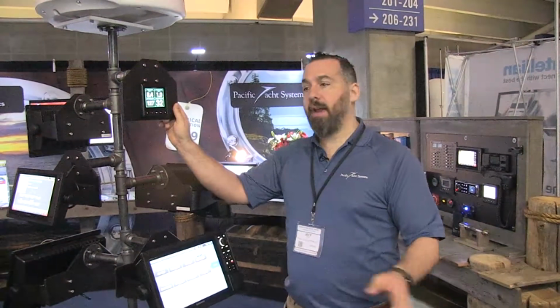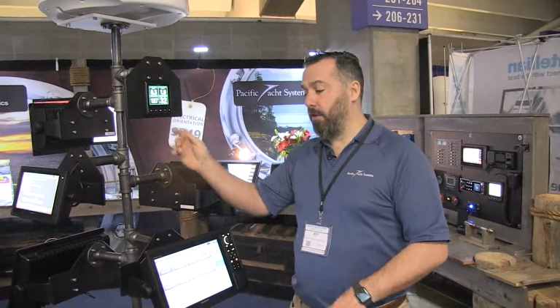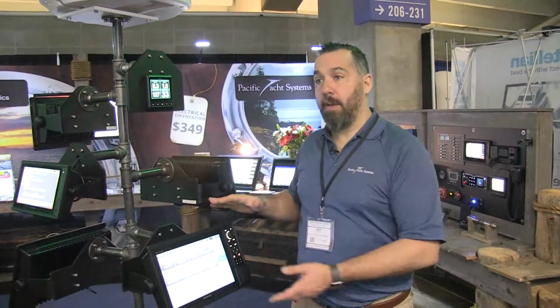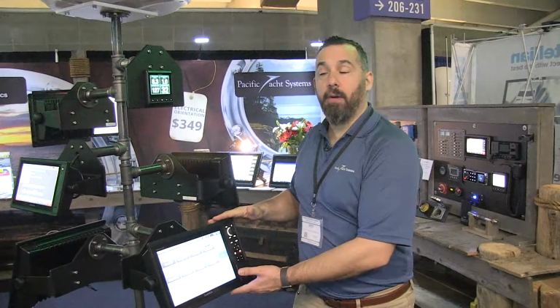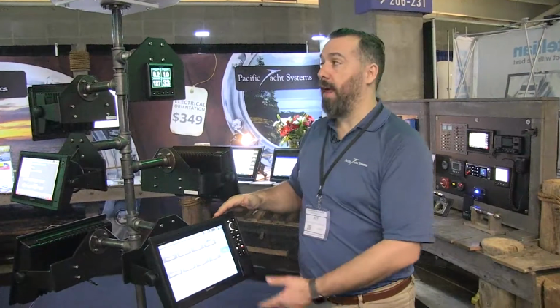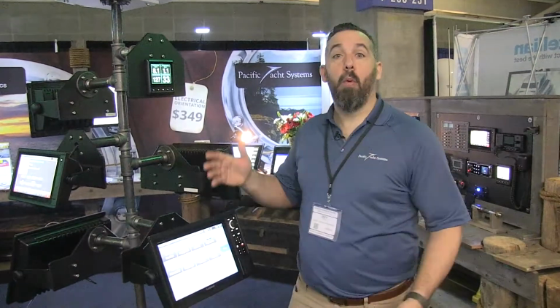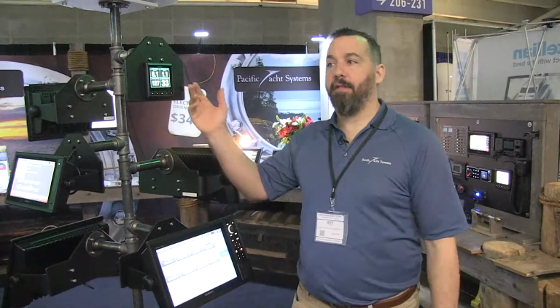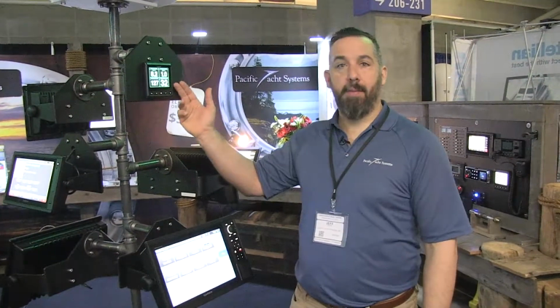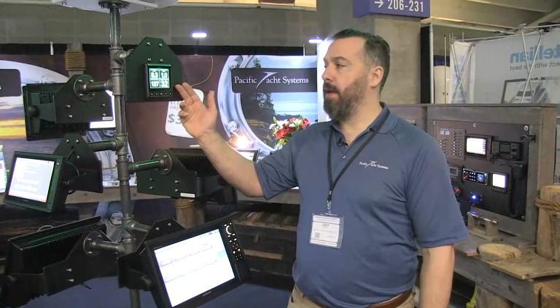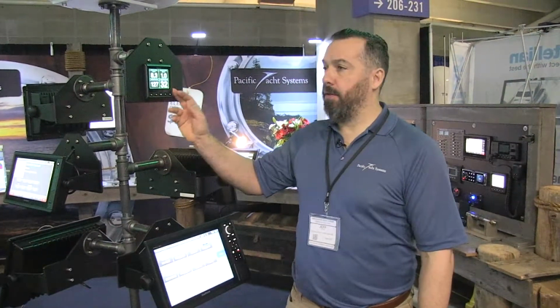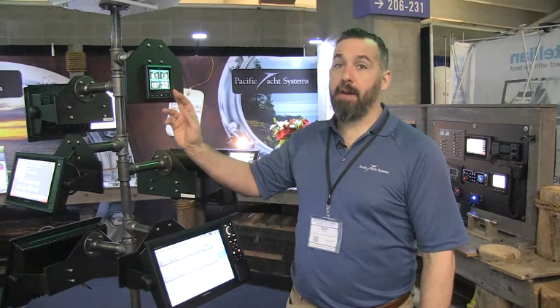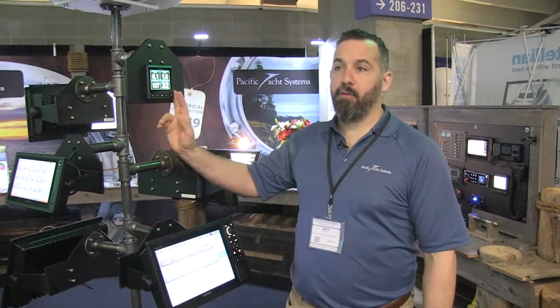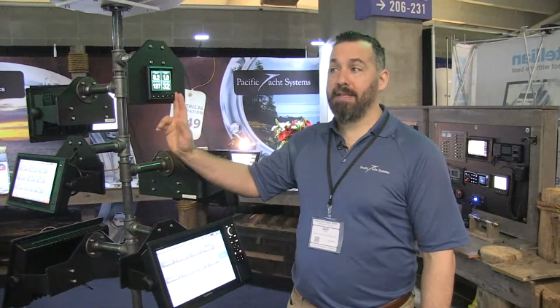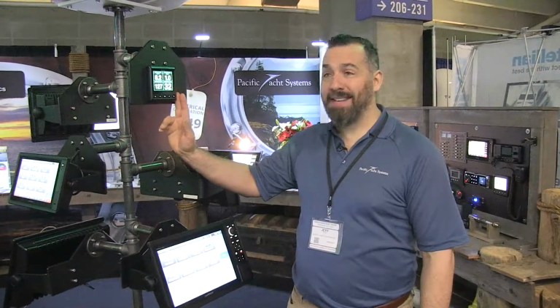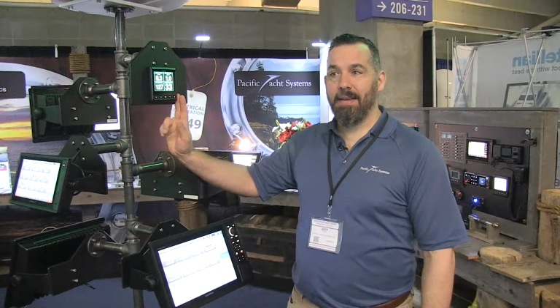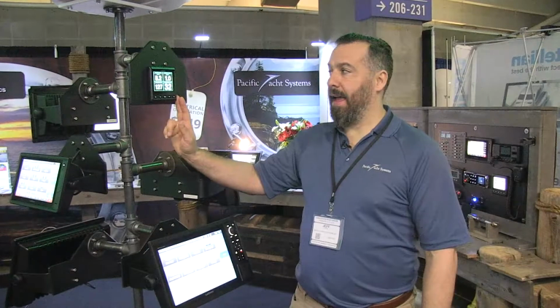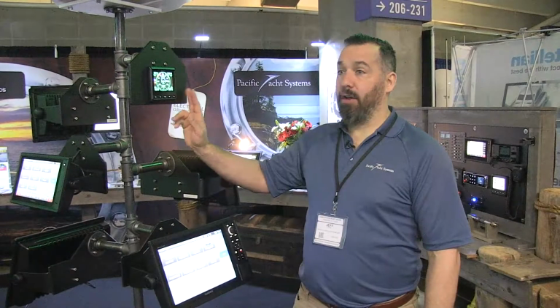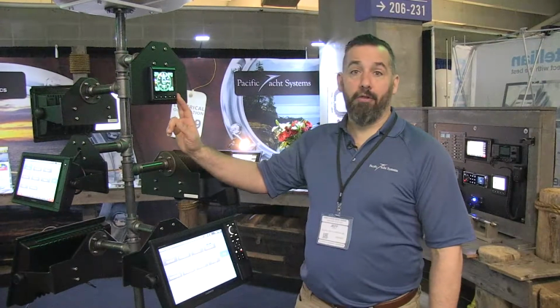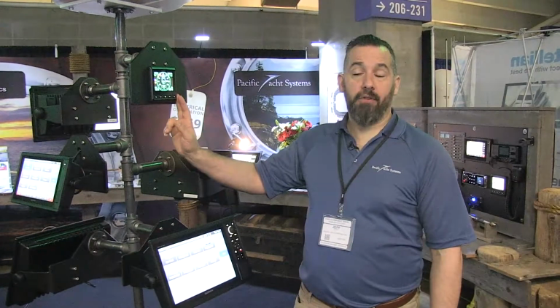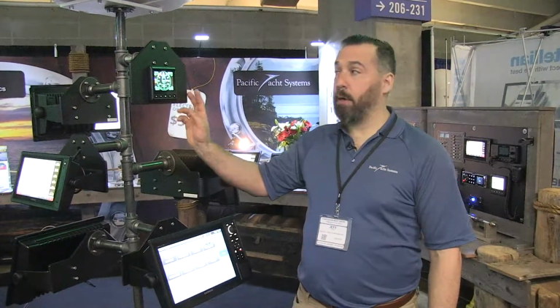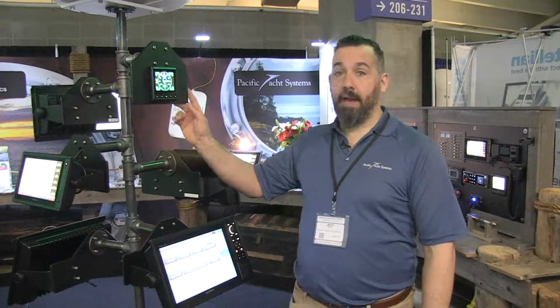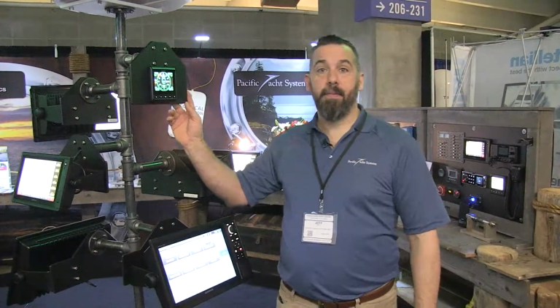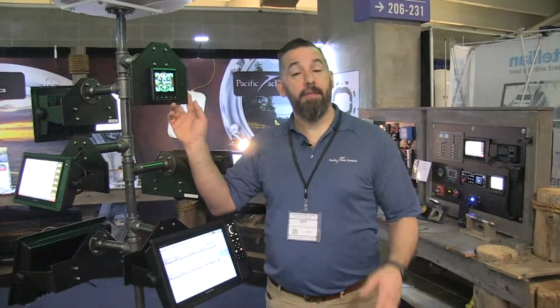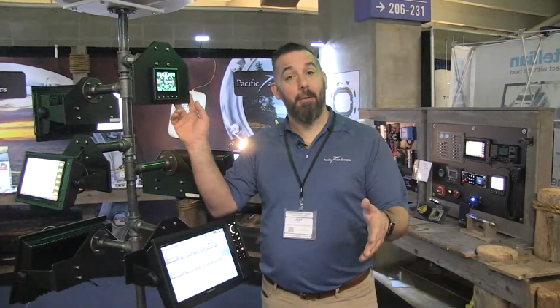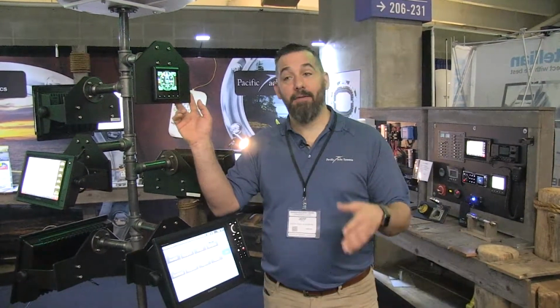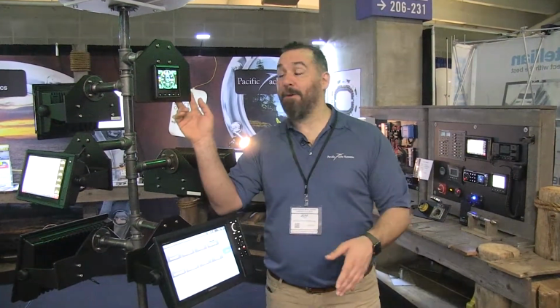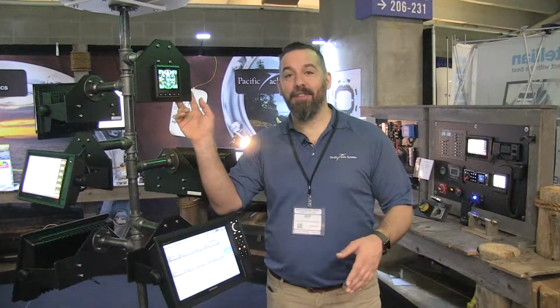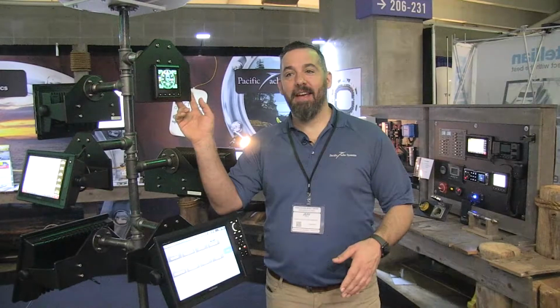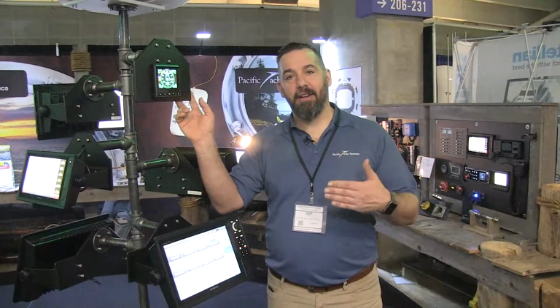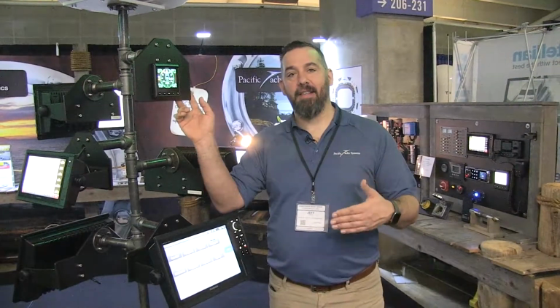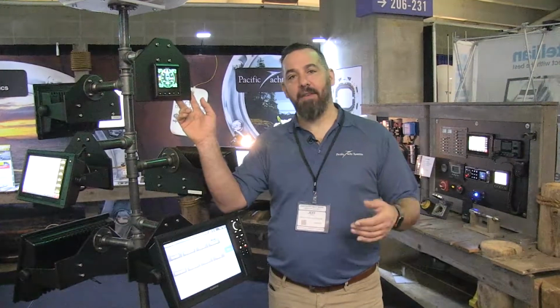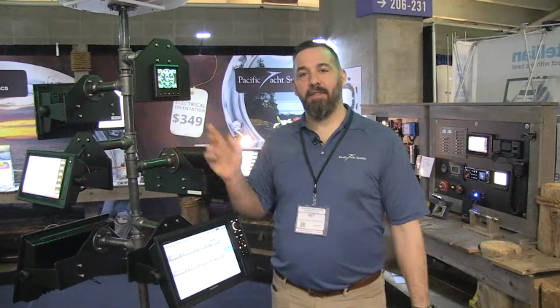When you've got a big screen, you don't have to look around to find your depth. The GMI 20 is really nice — bright and low power draw. Really nice. Thanks for watching, and if you've got more questions, contact us at Pacific Yacht Systems.